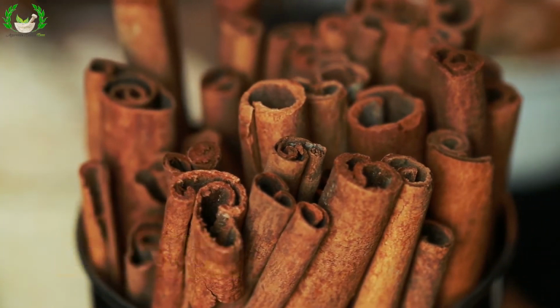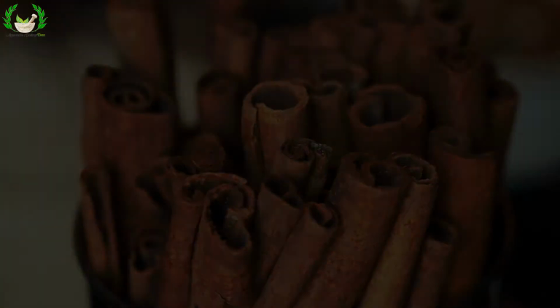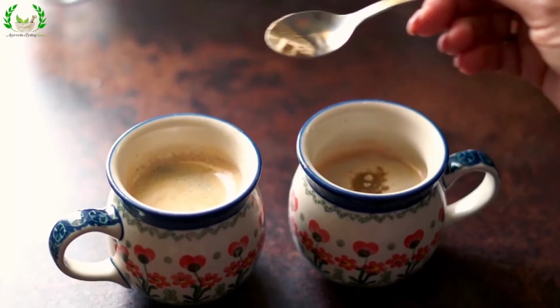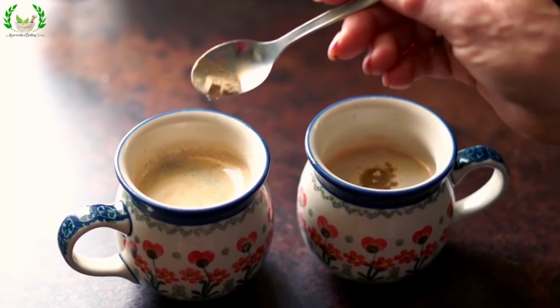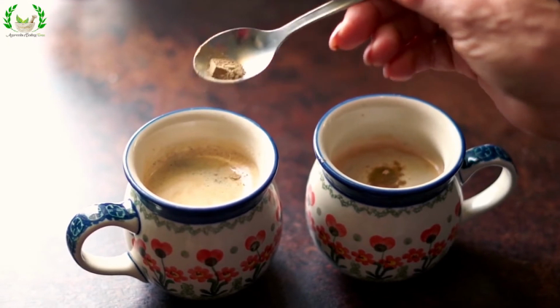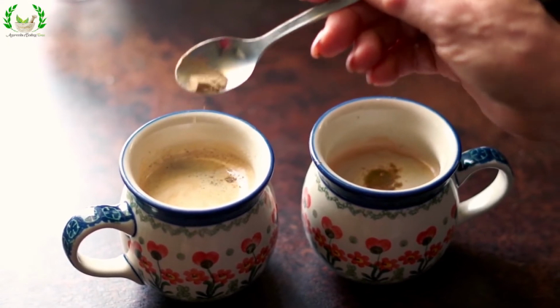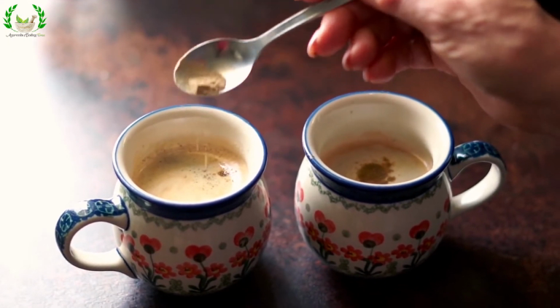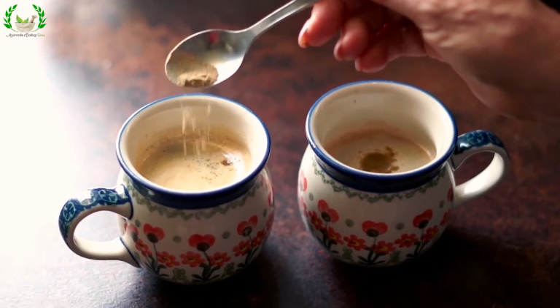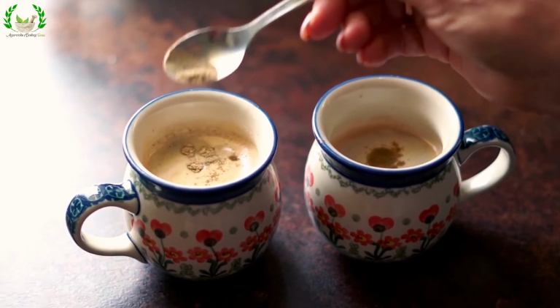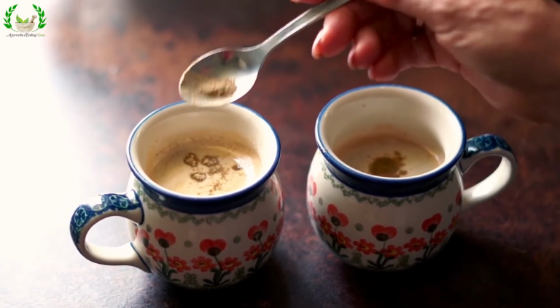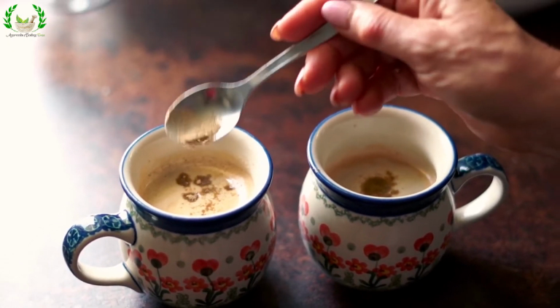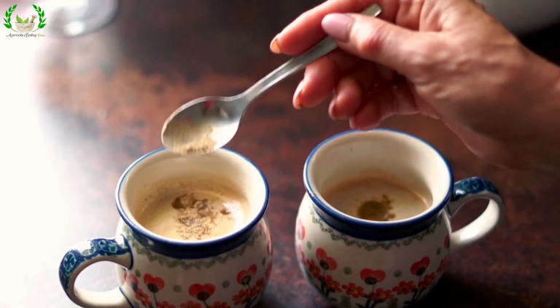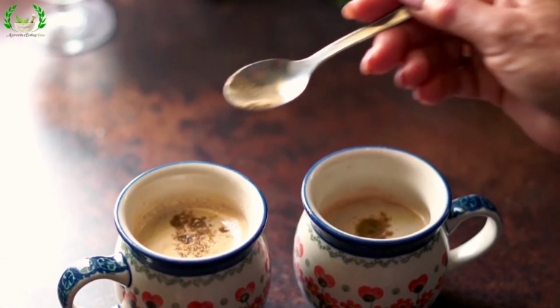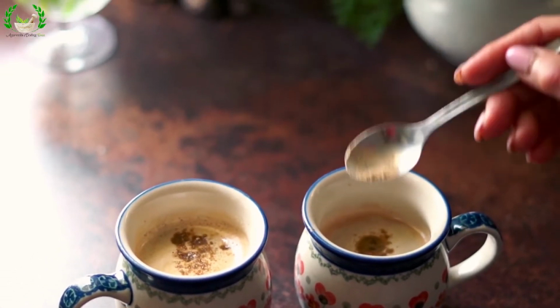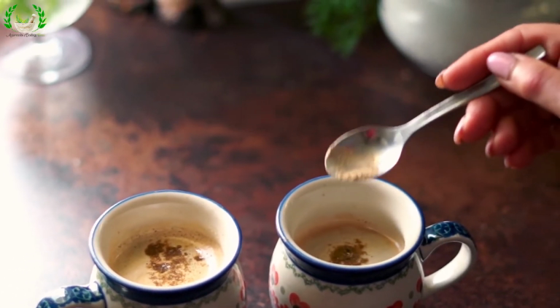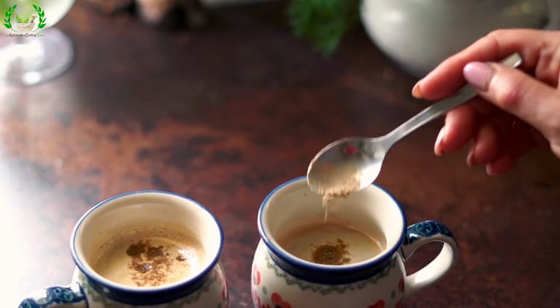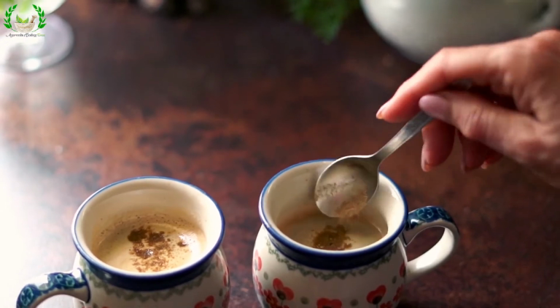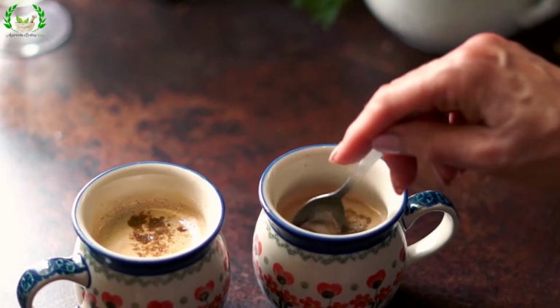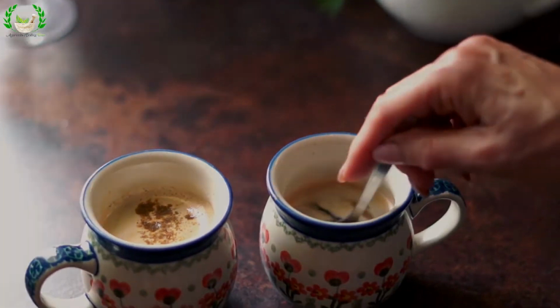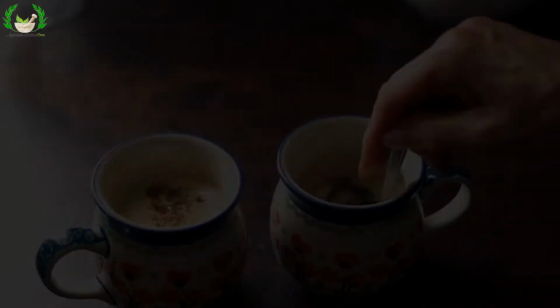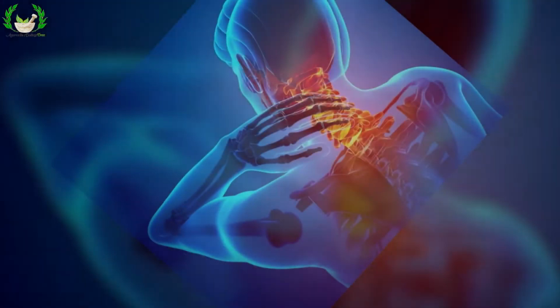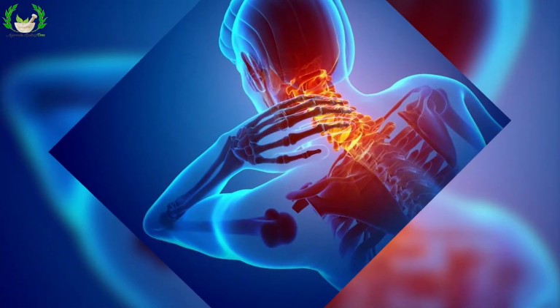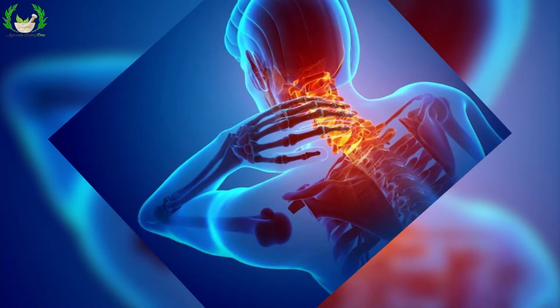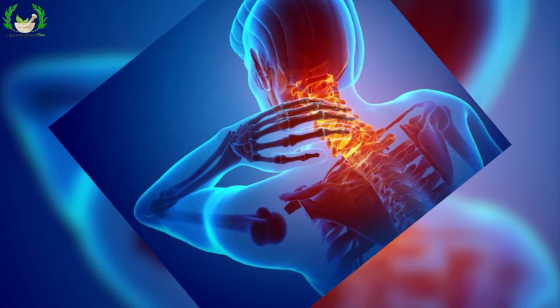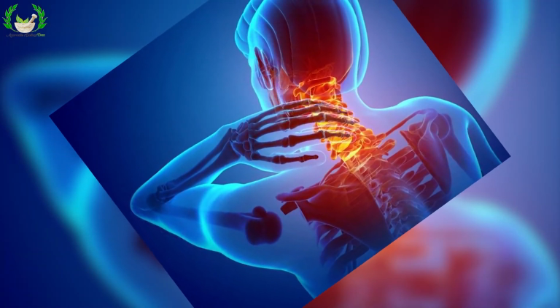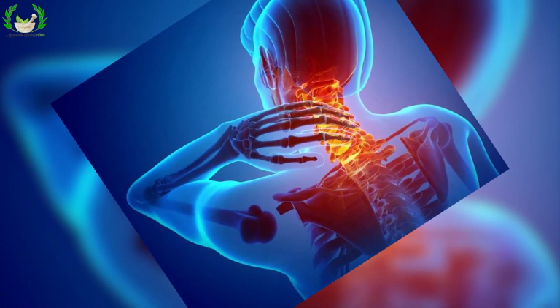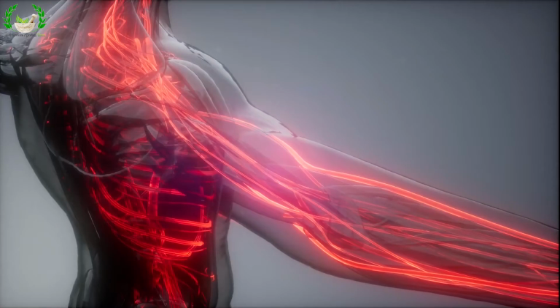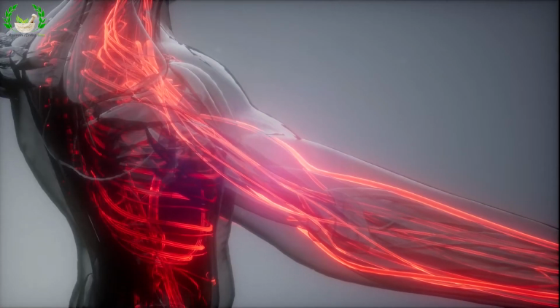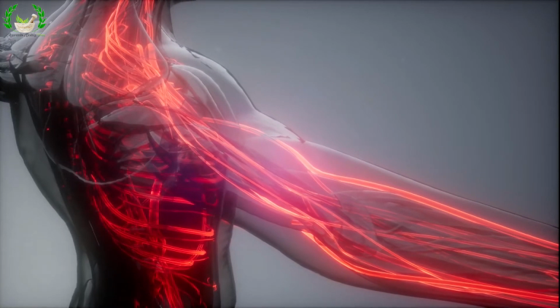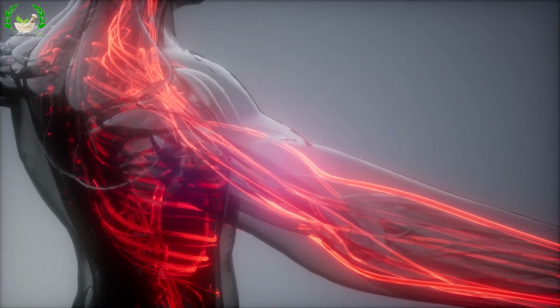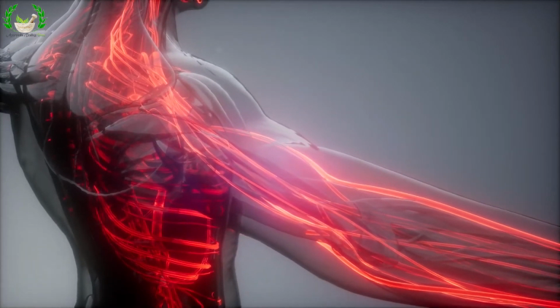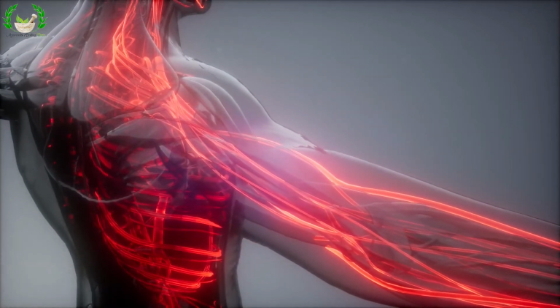Cinnamon: It has strong anti-inflammatory properties and can be added to warm water, coffee, and desserts. Cinnamon oil reduces aches and joint pains and improves circulation.